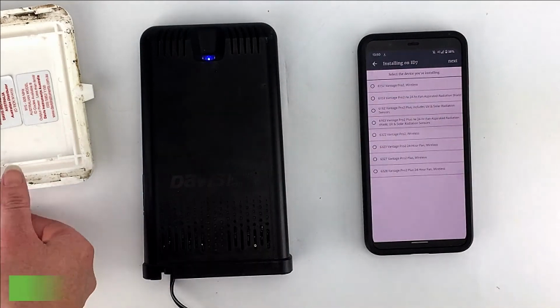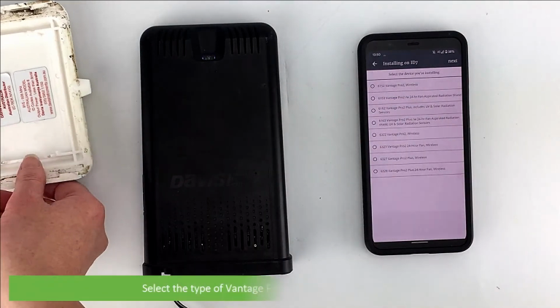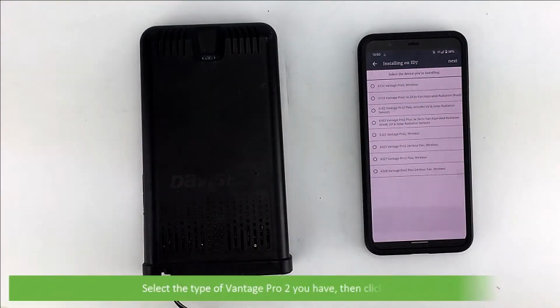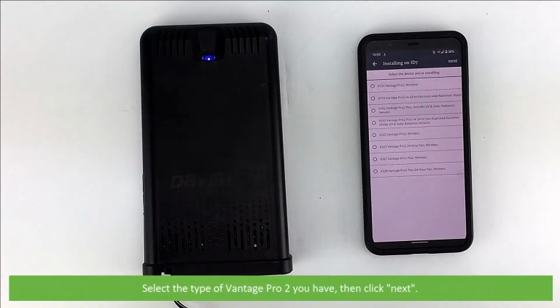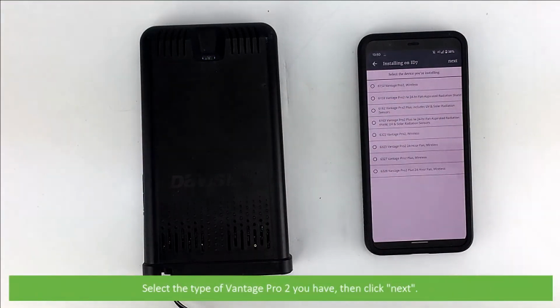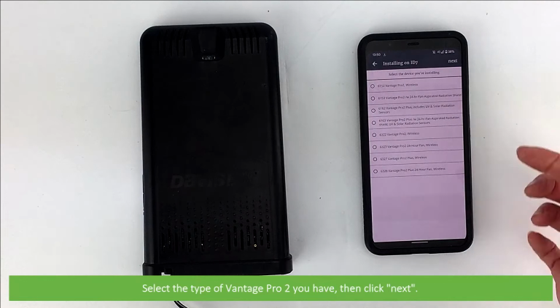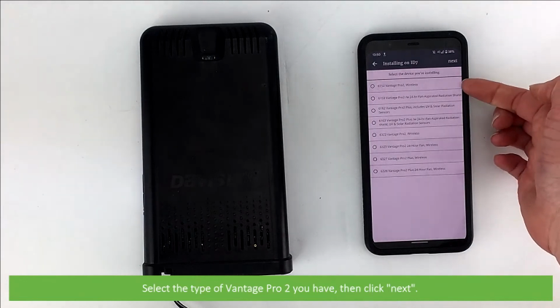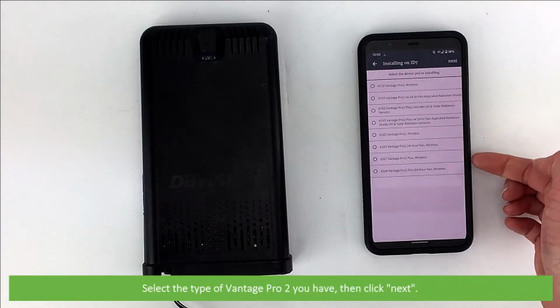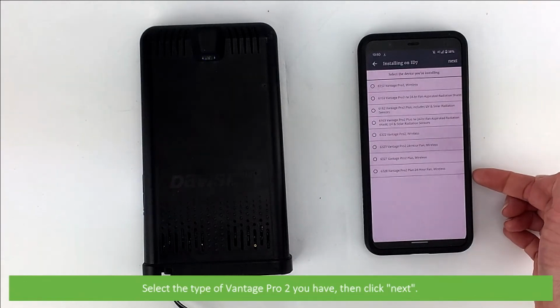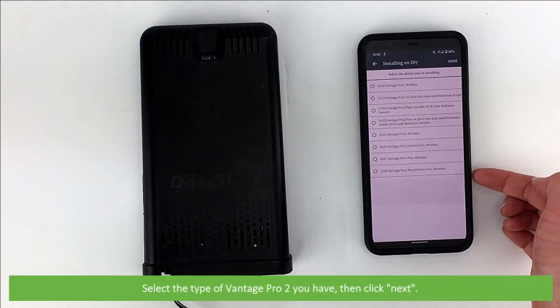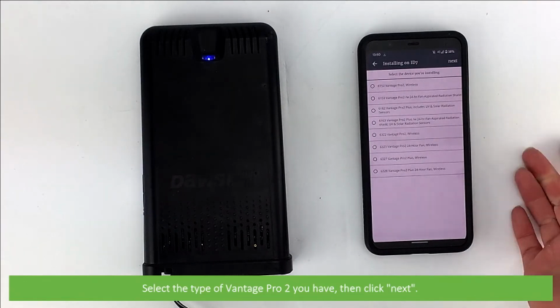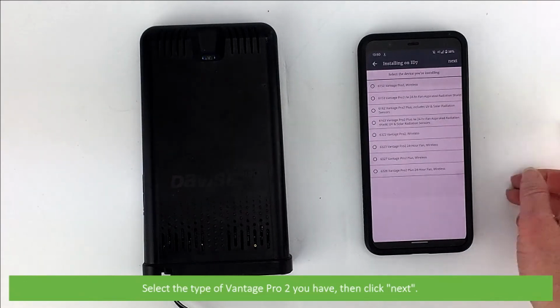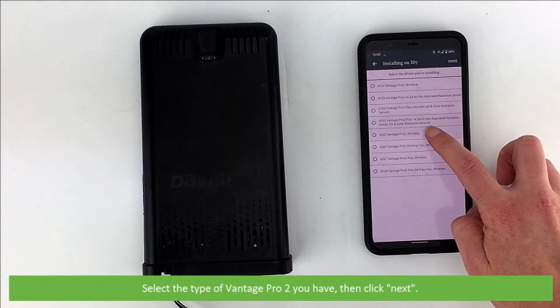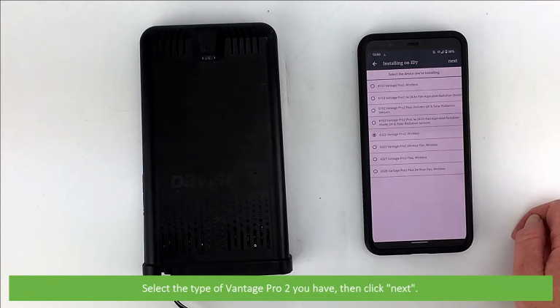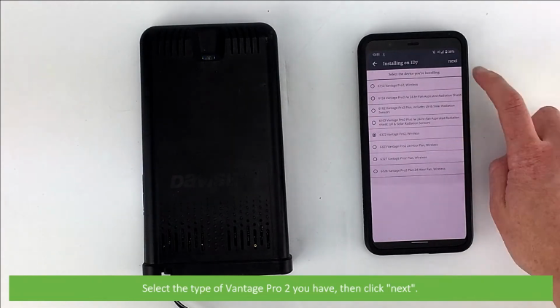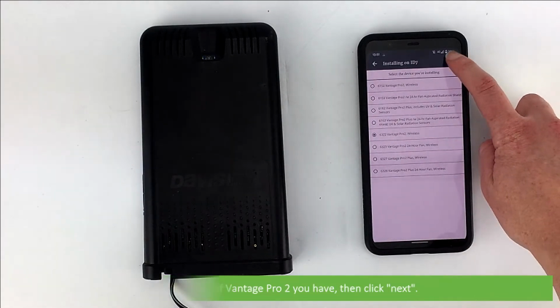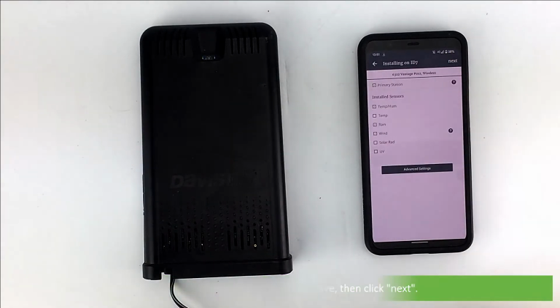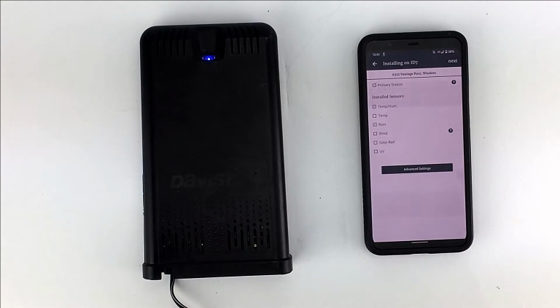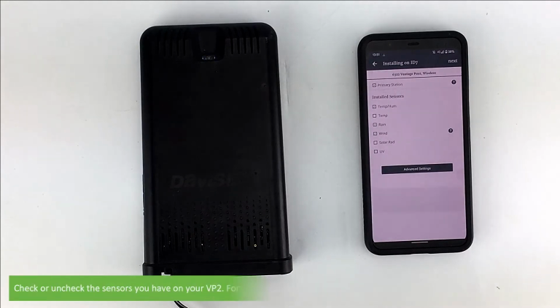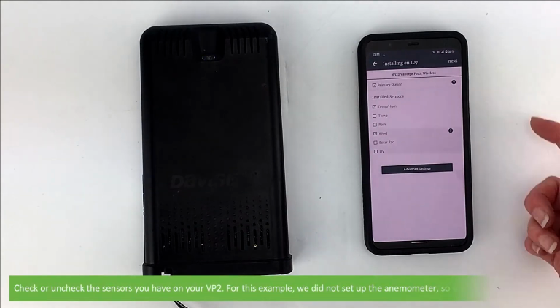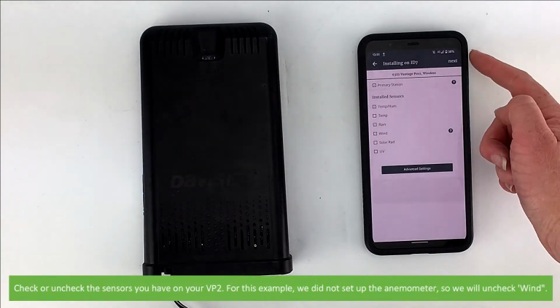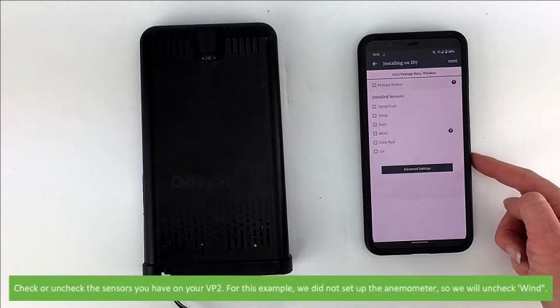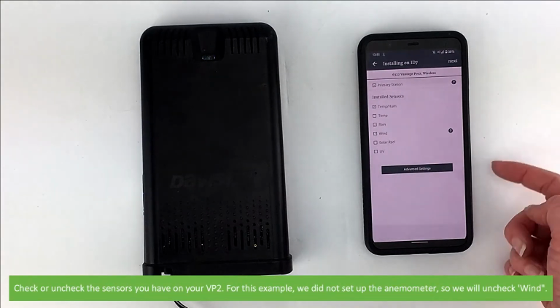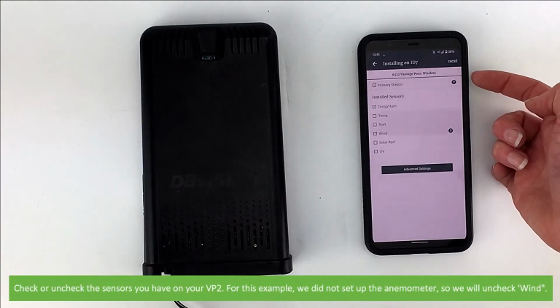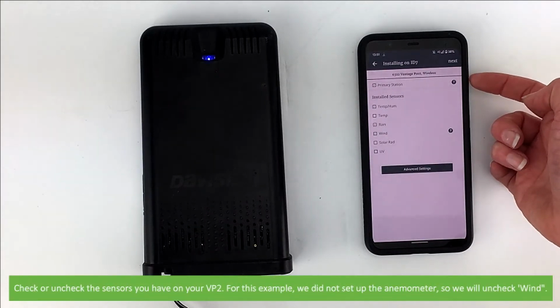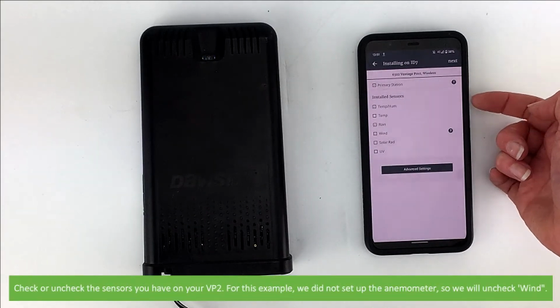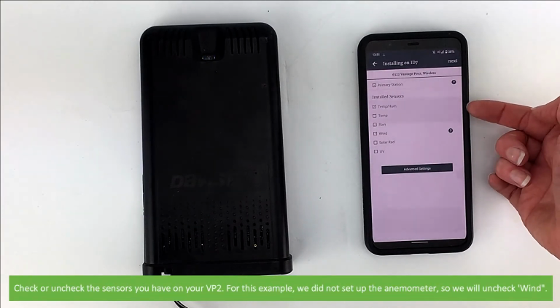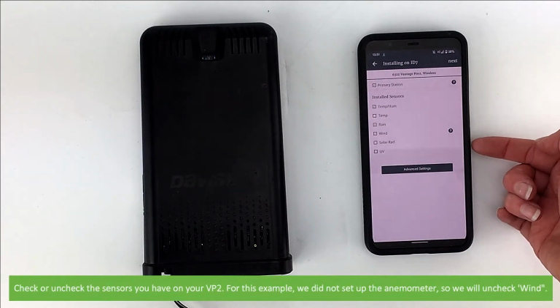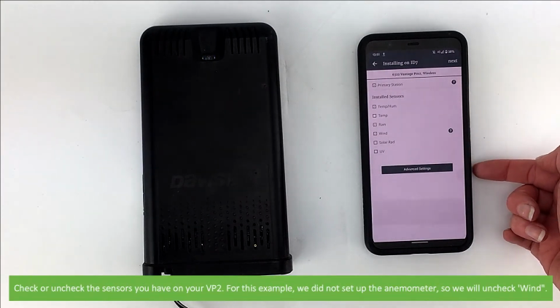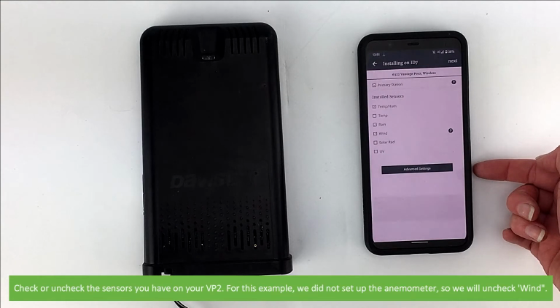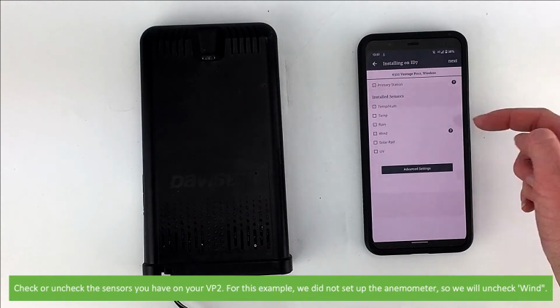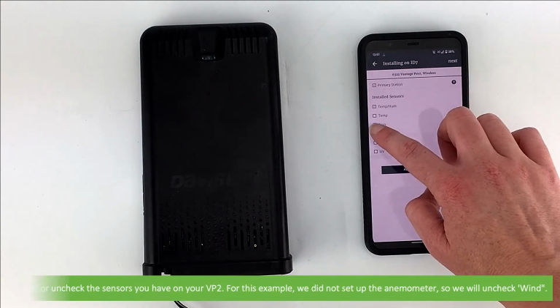Select the type of Vantage Pro 2 that you have, then click Next again. Check or uncheck the sensors that you have on your Vantage Pro 2. For this example, we did not set up the anemometer, so we'll uncheck Wind.